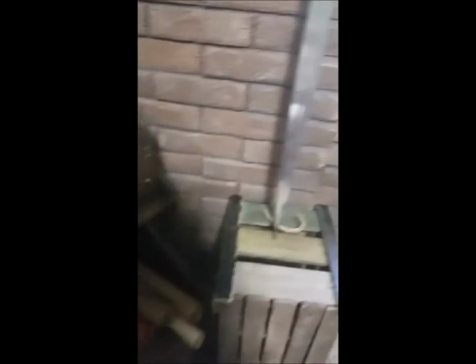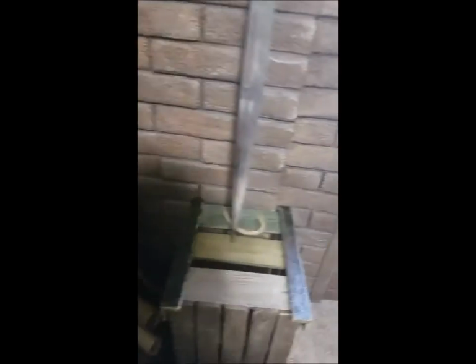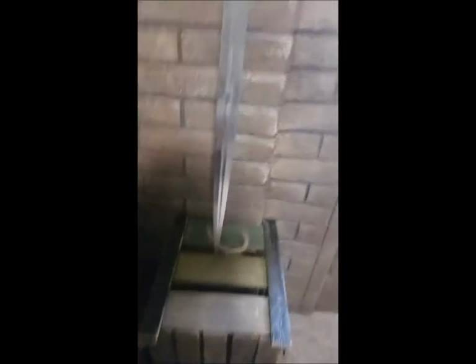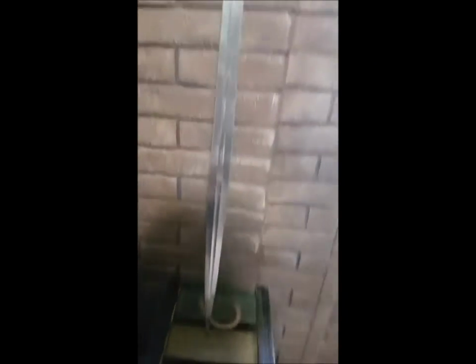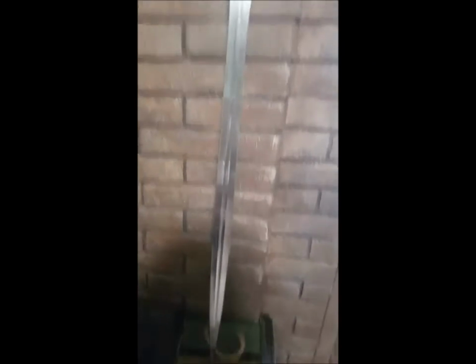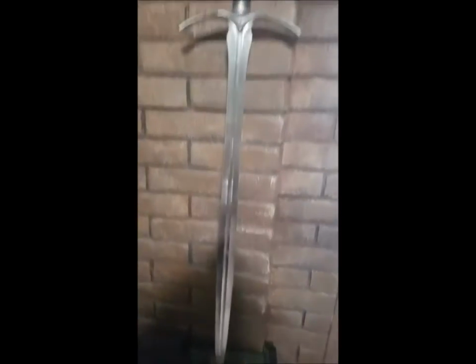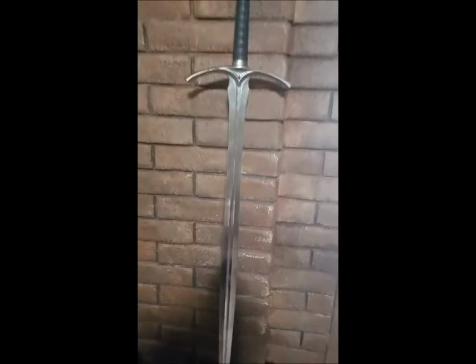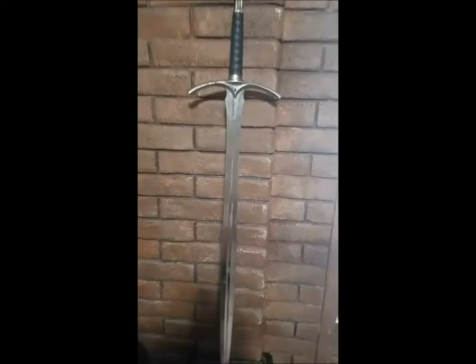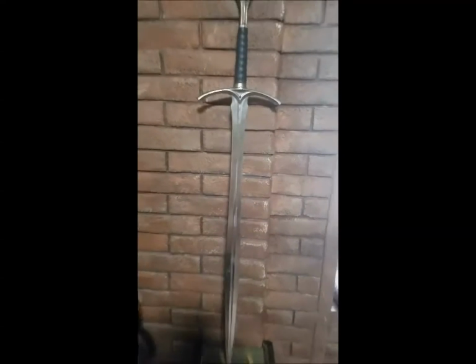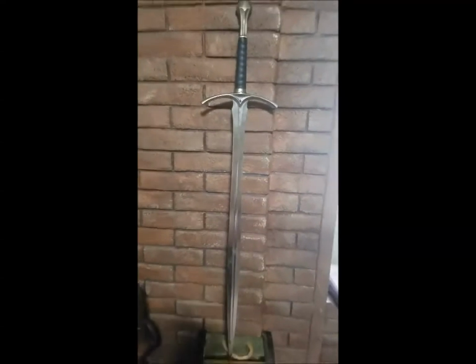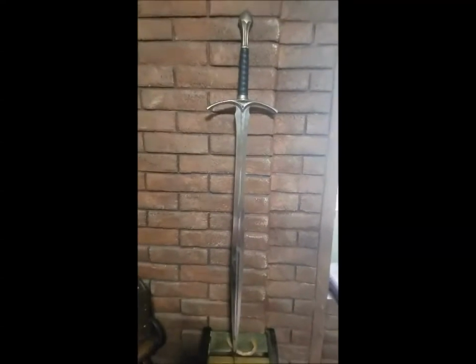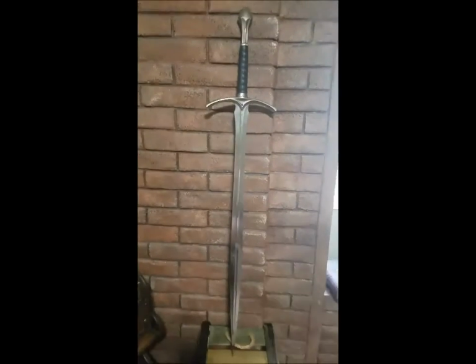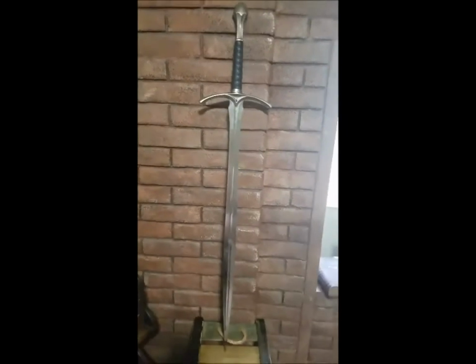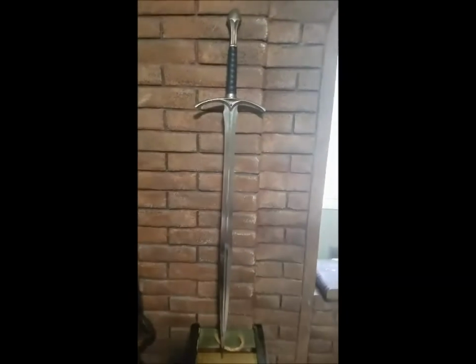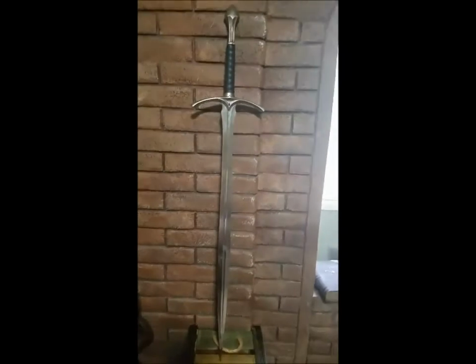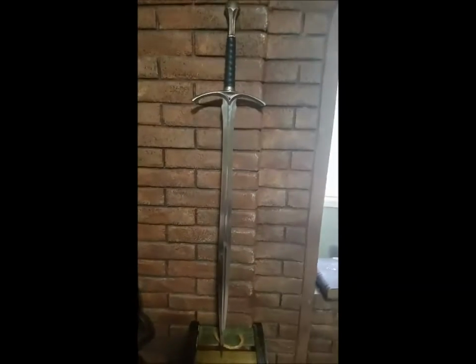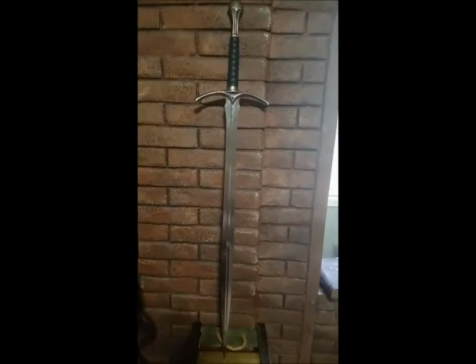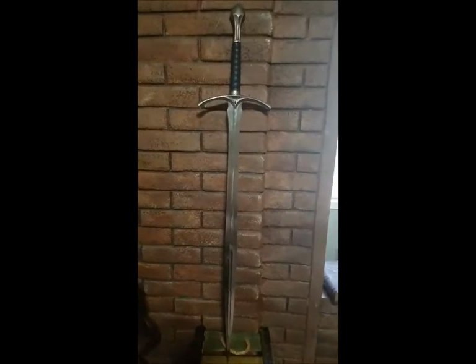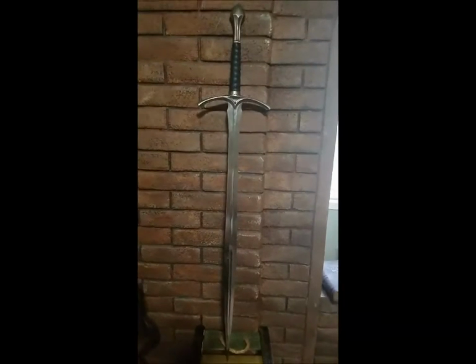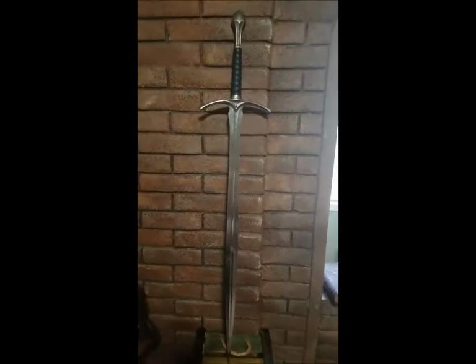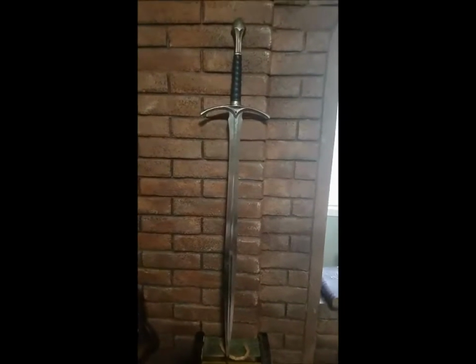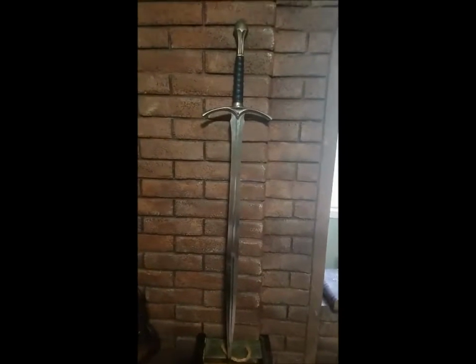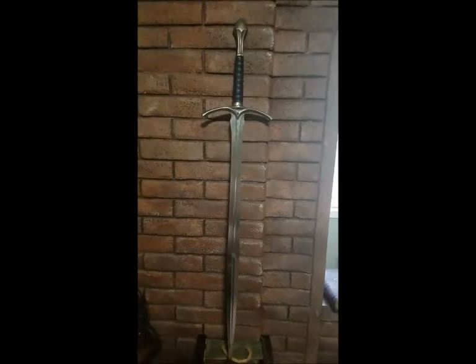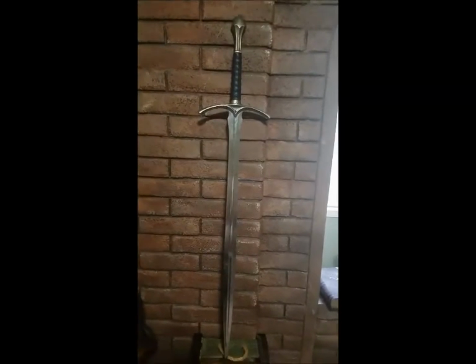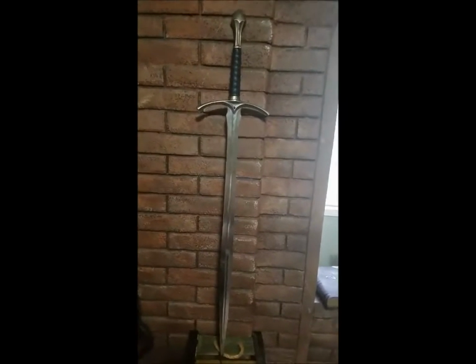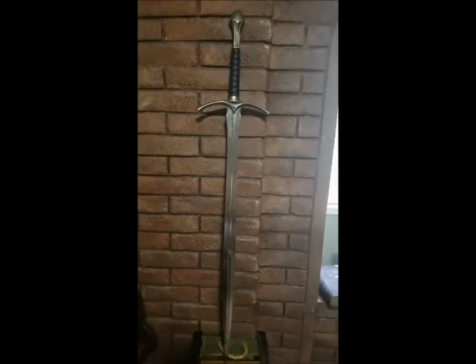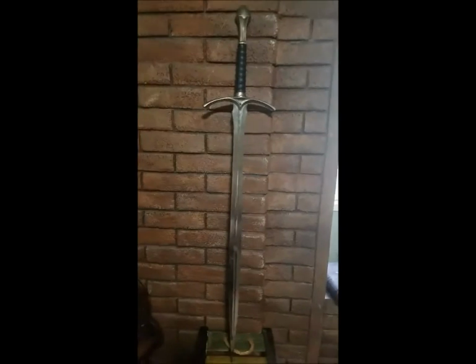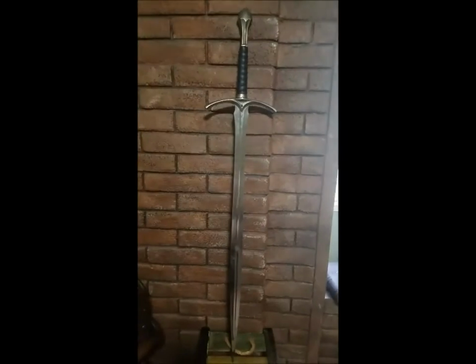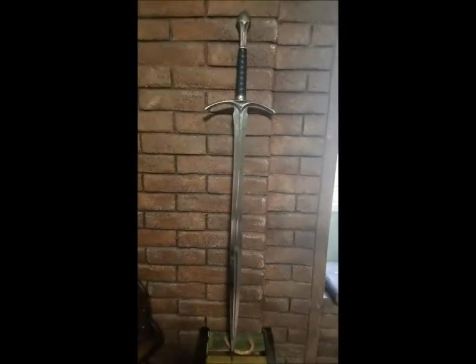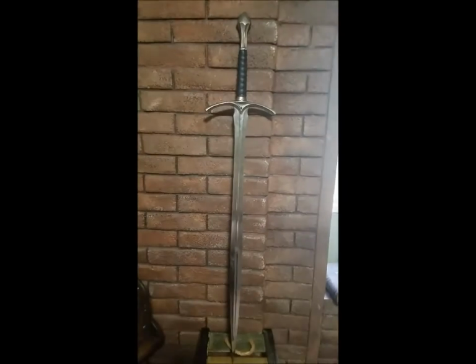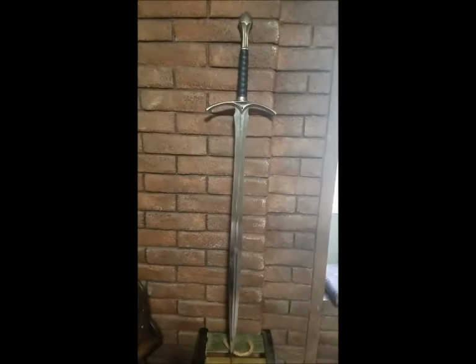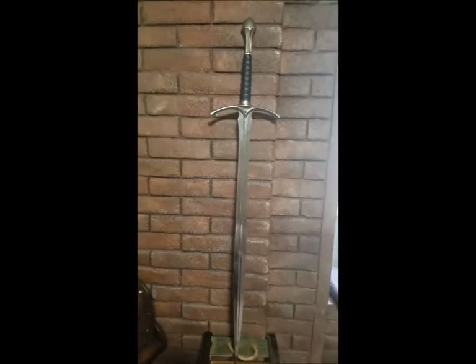Here we have another one of my favorite things — this is Glamdring, which you may recognize as the sword of Gandalf the Grey from the Lord of the Rings.